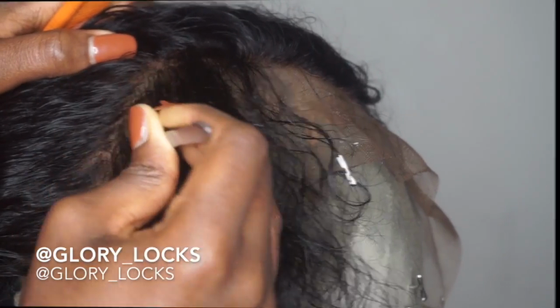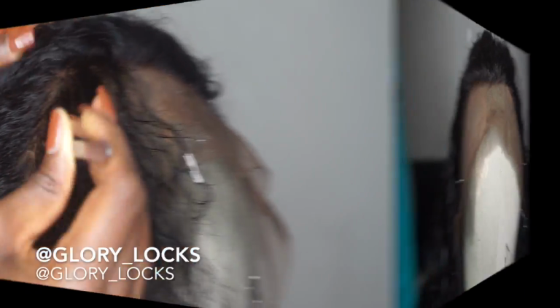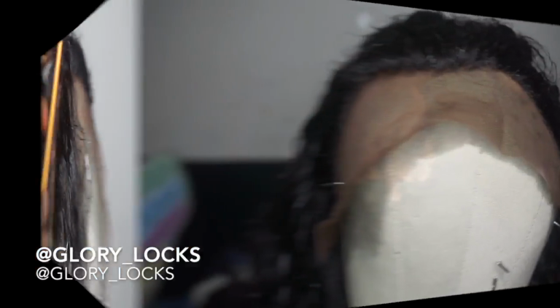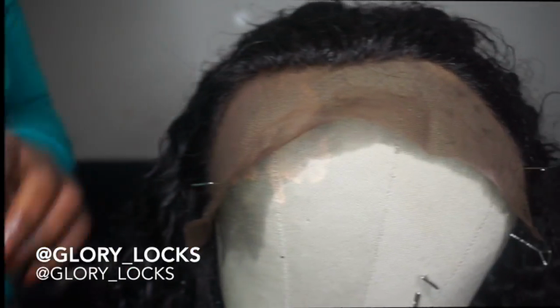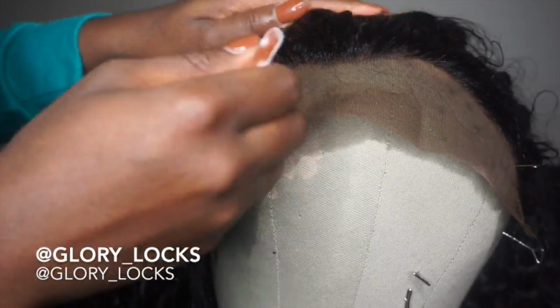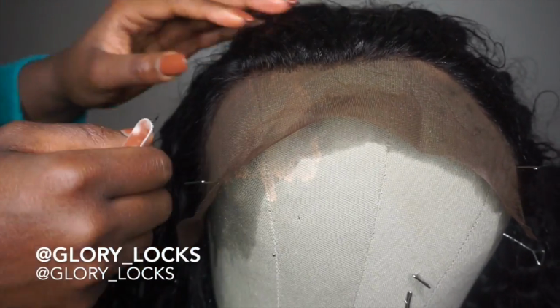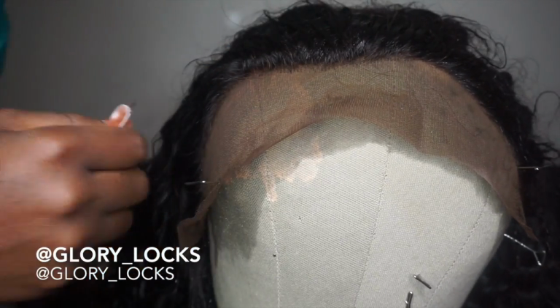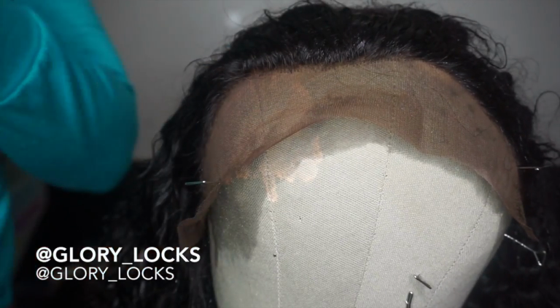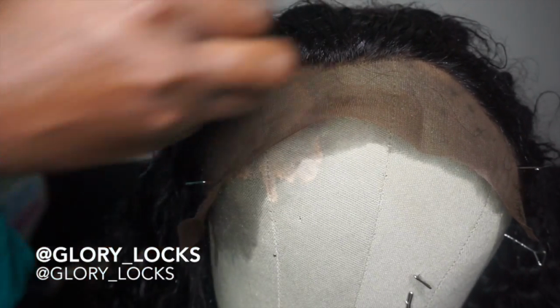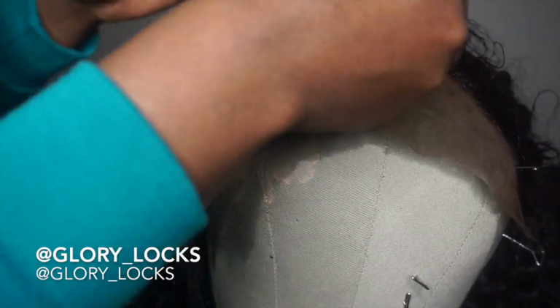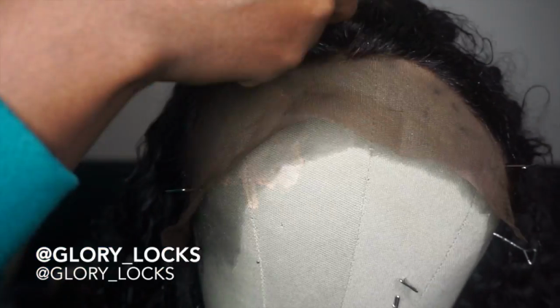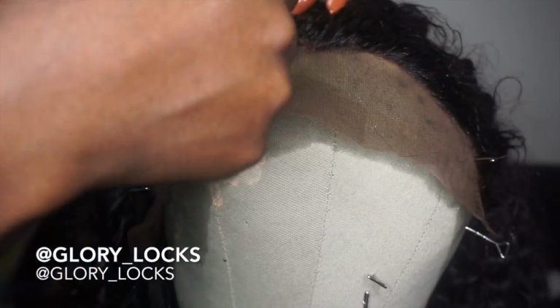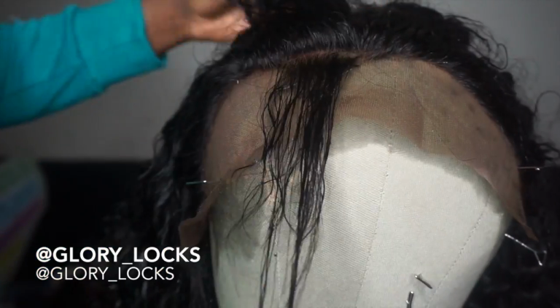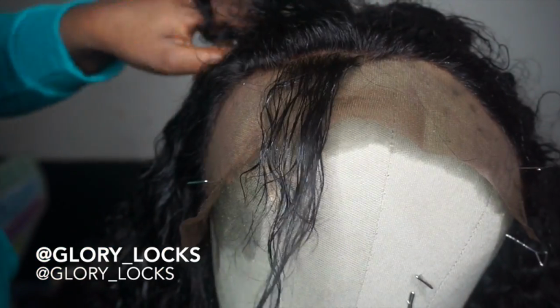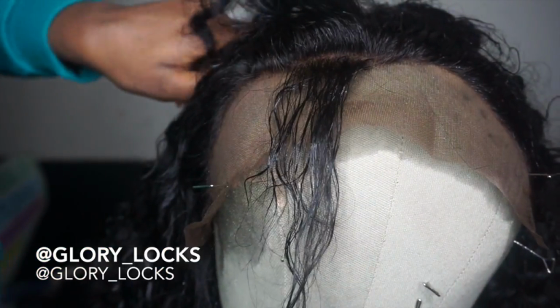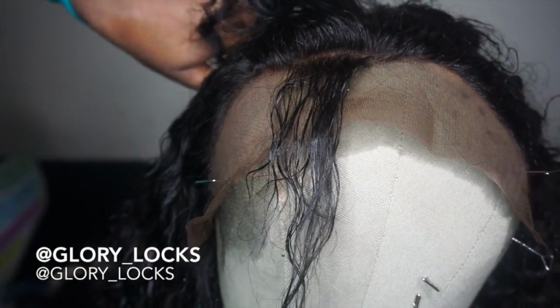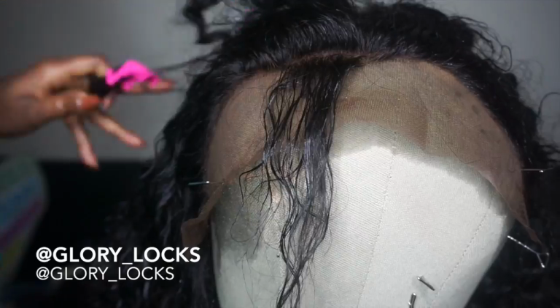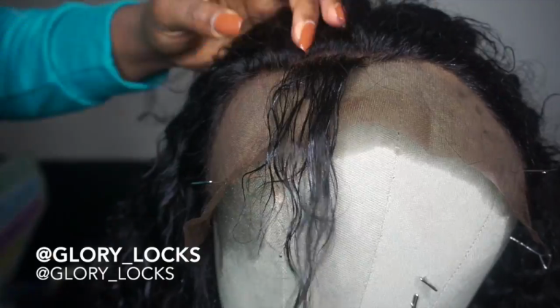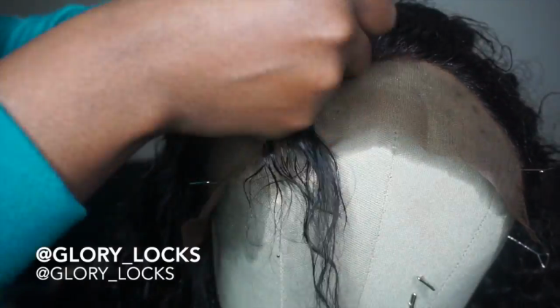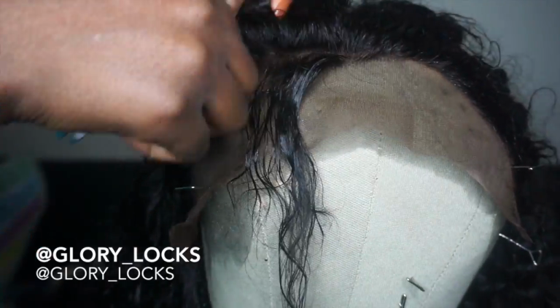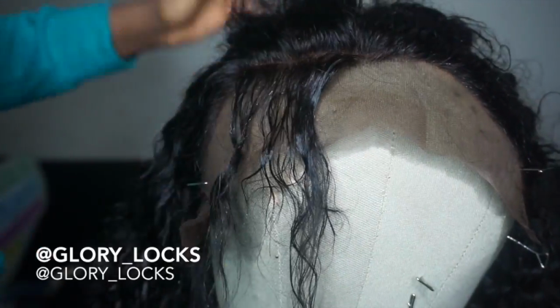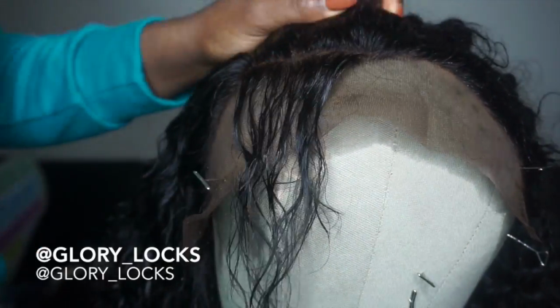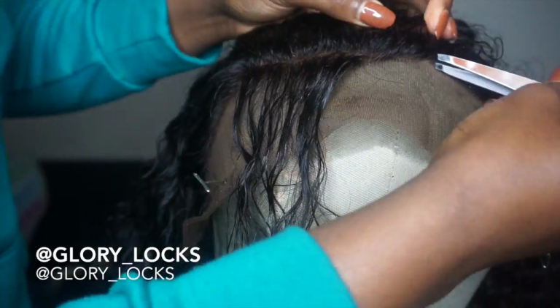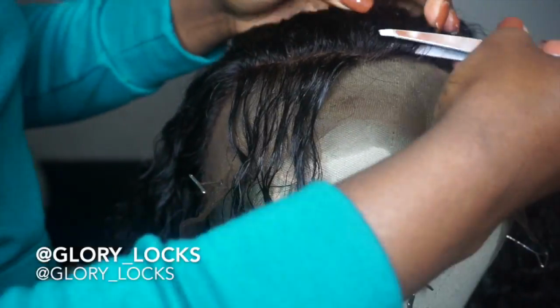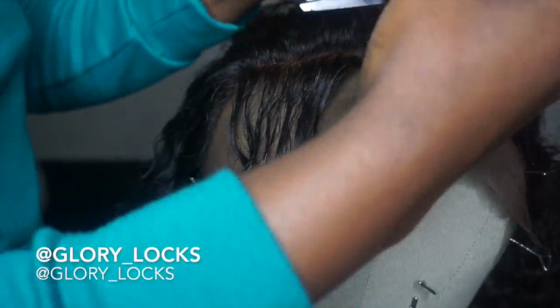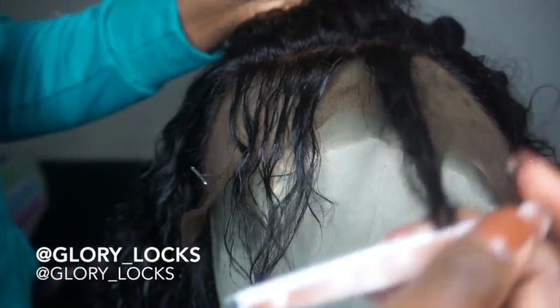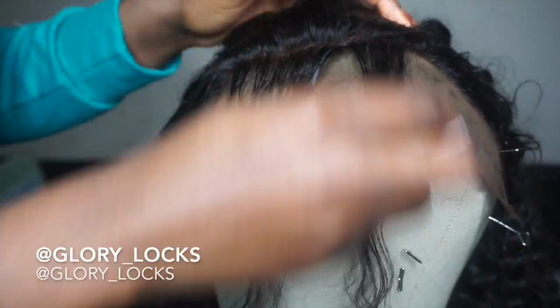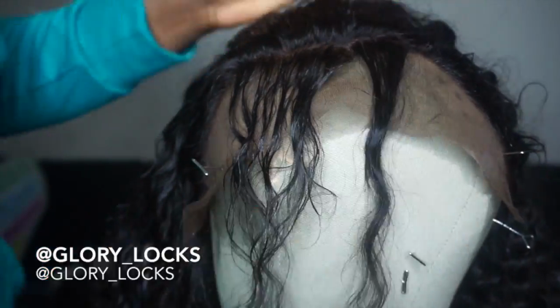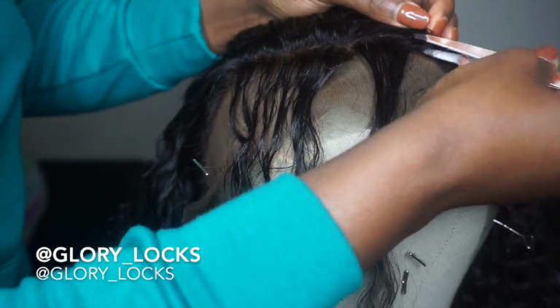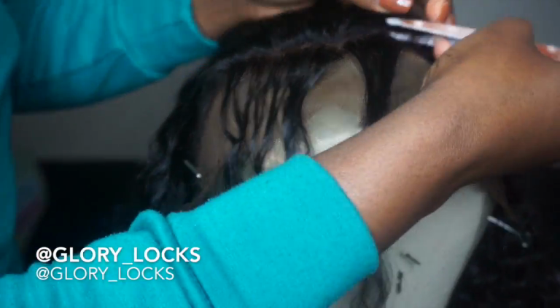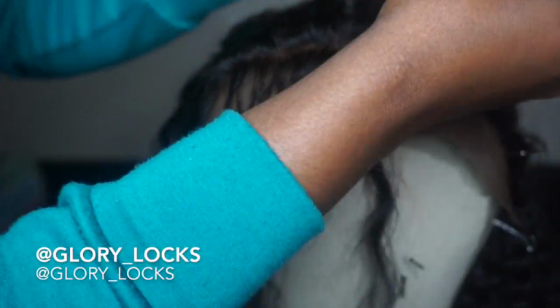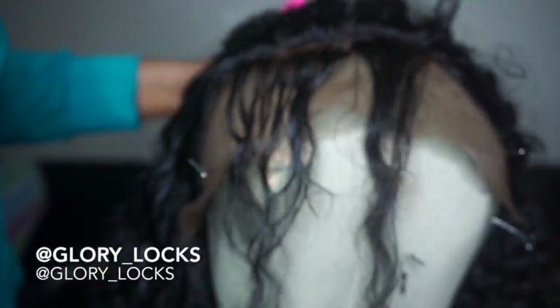As you can see, I pluck in random places — not necessarily focusing on one specific spot, just random places of a section.